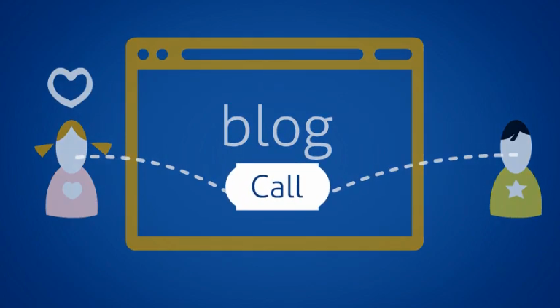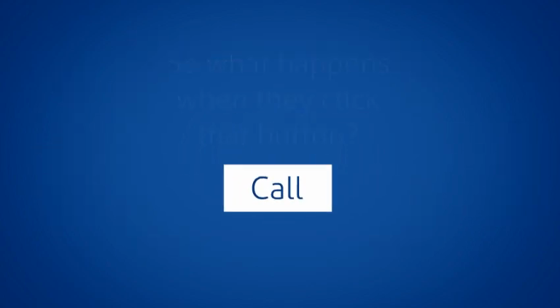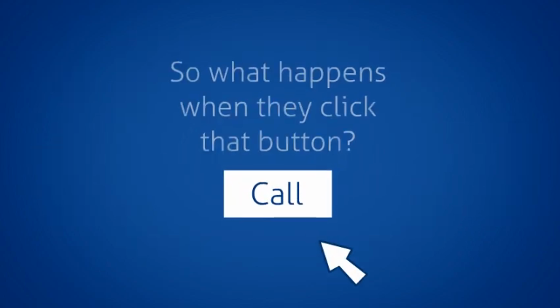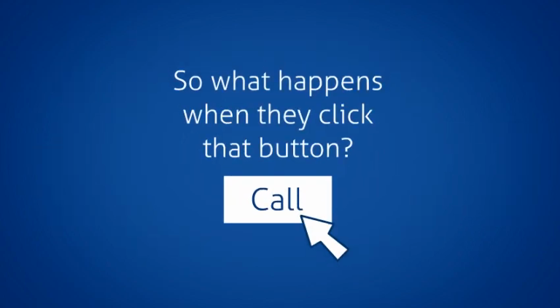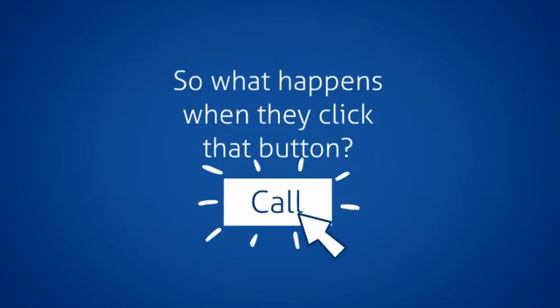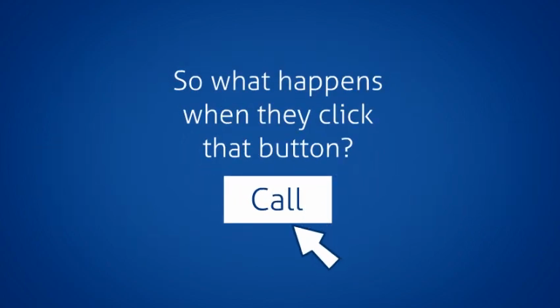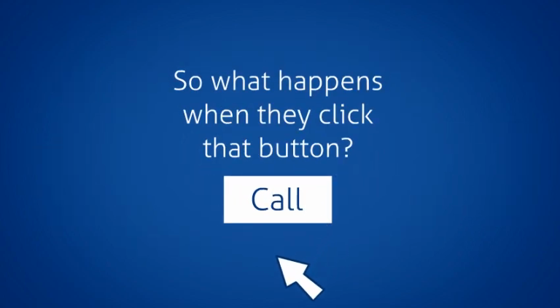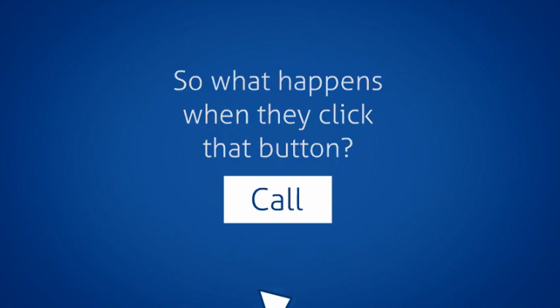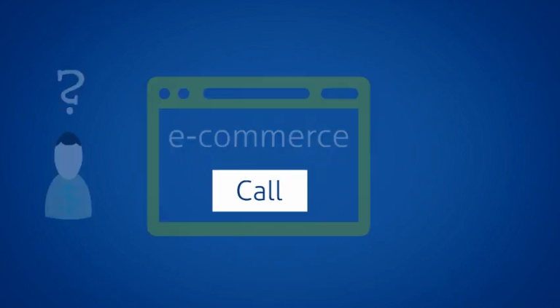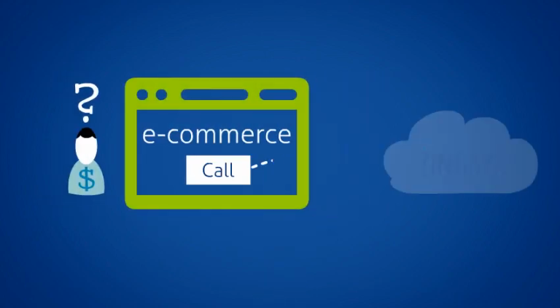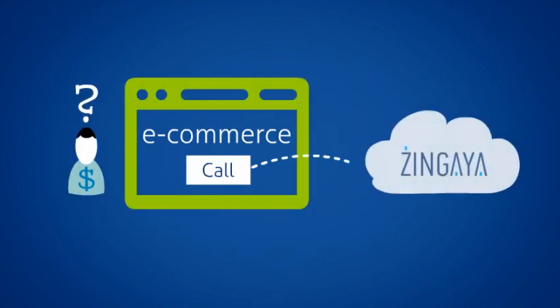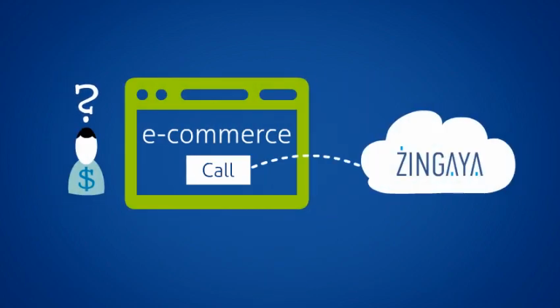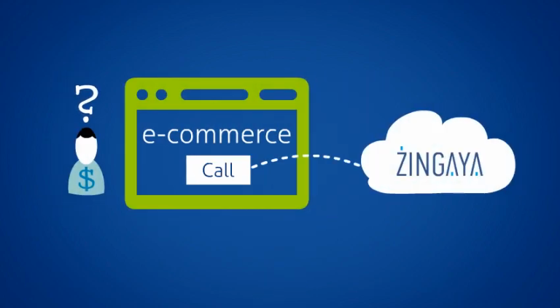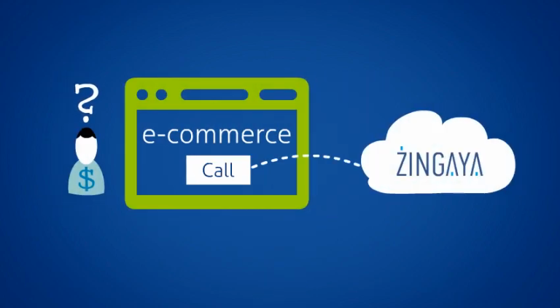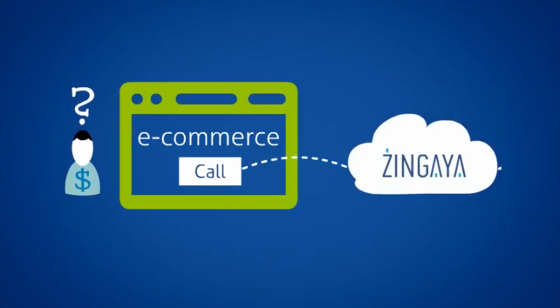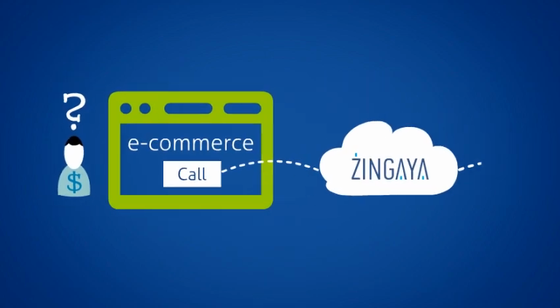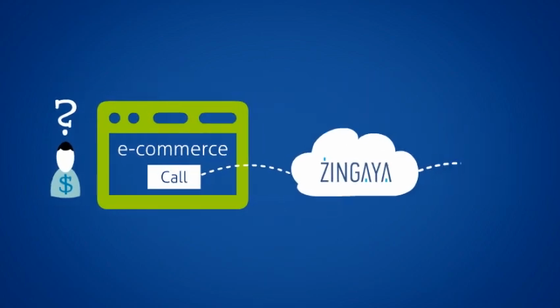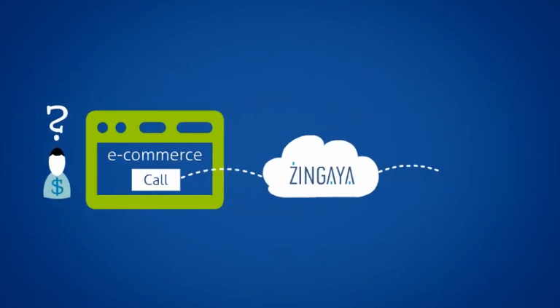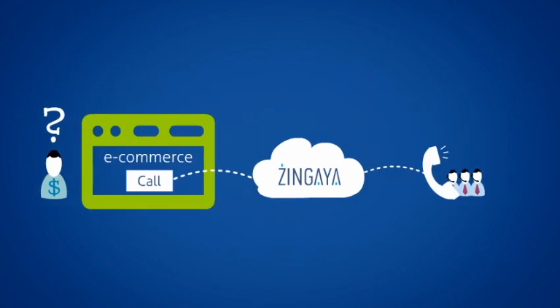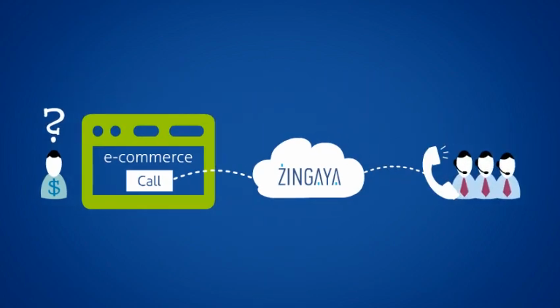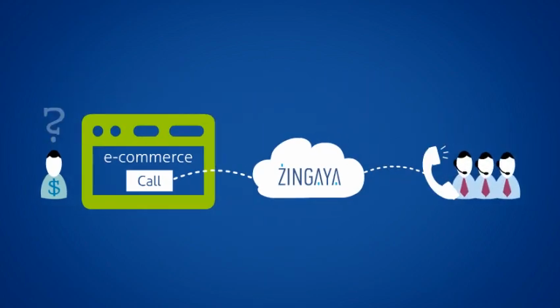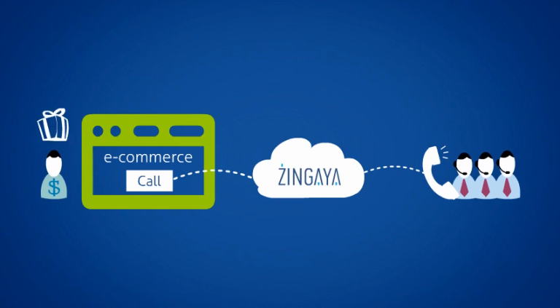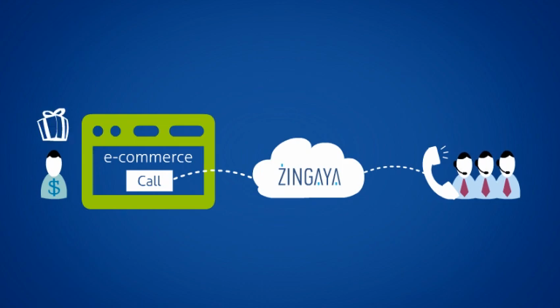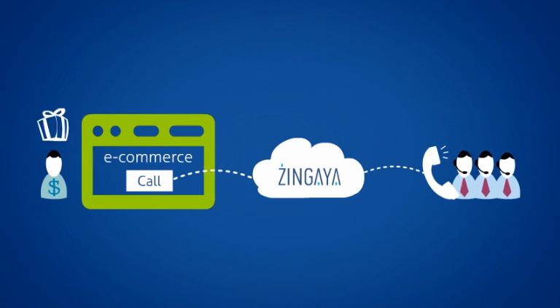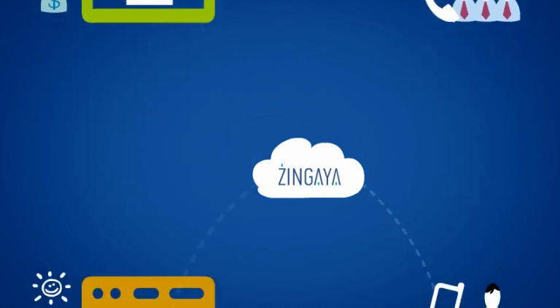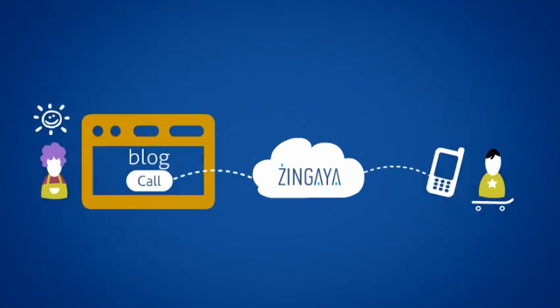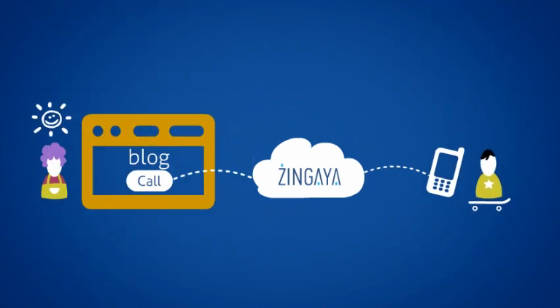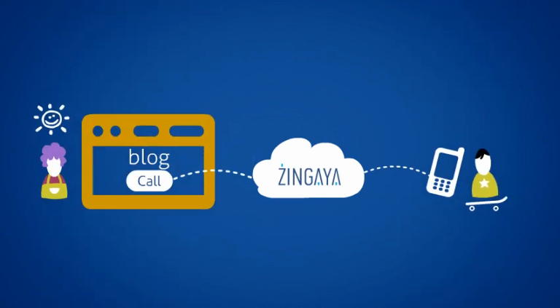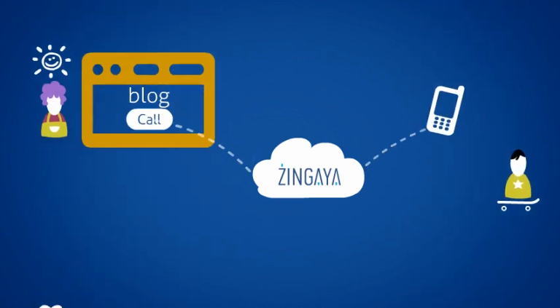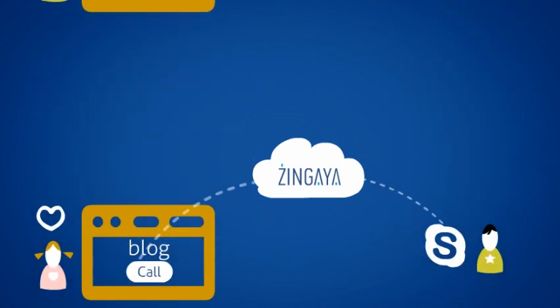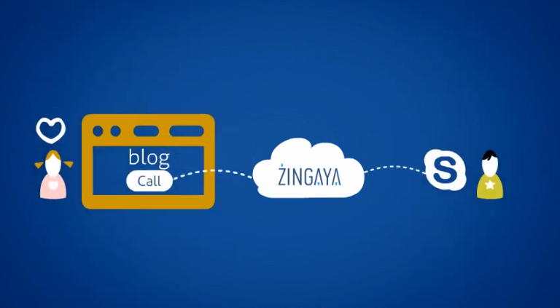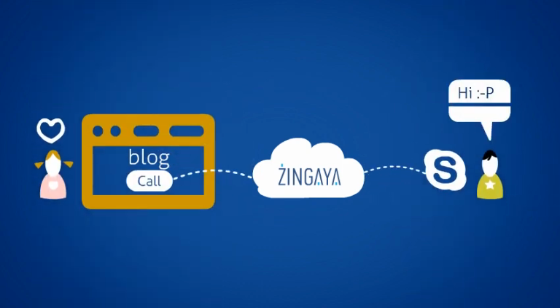So what happens when they click that button? They'll be instantly connected to you, whether you're working the customer service department, on the go, or at your desk.